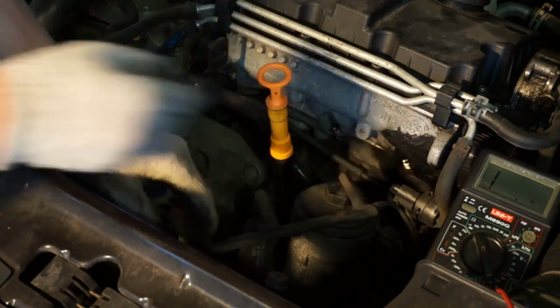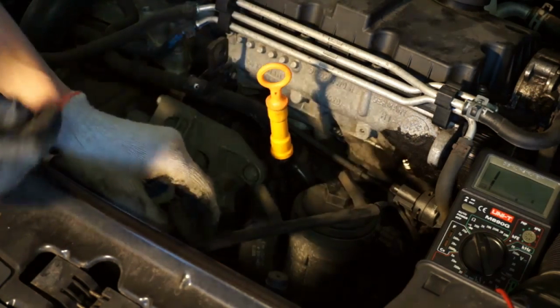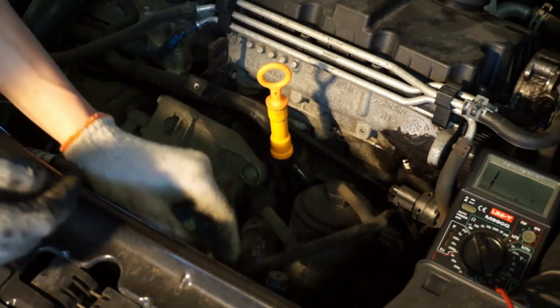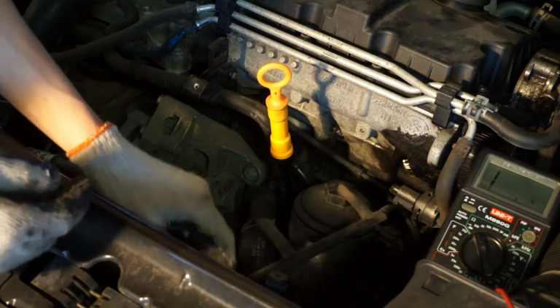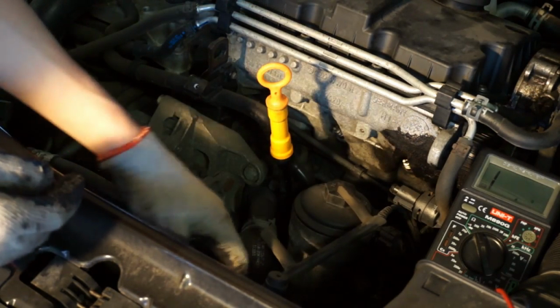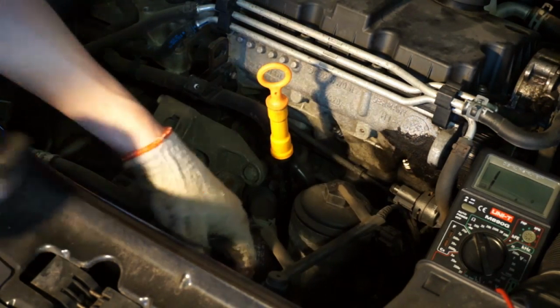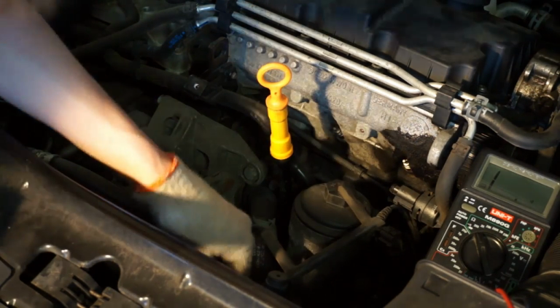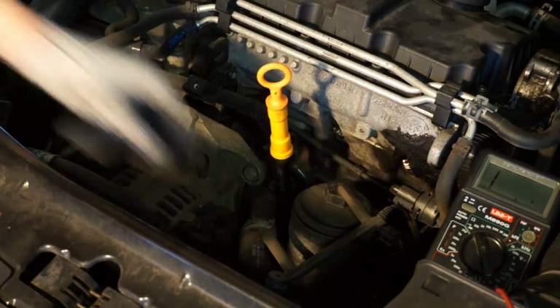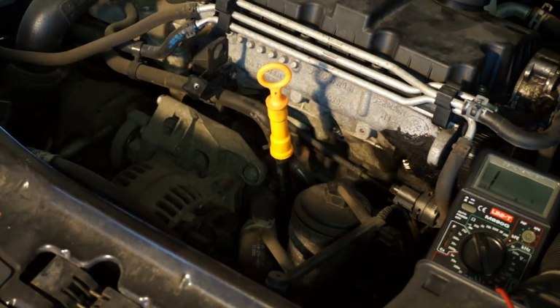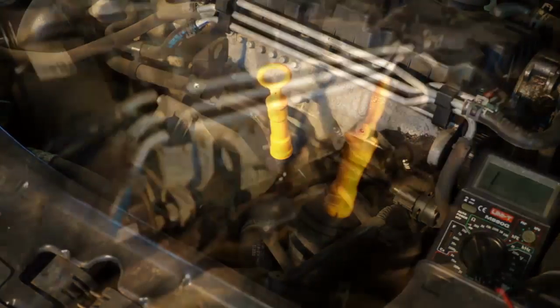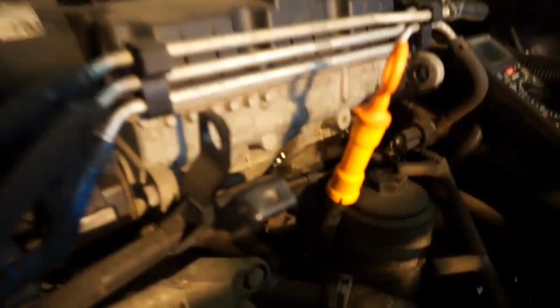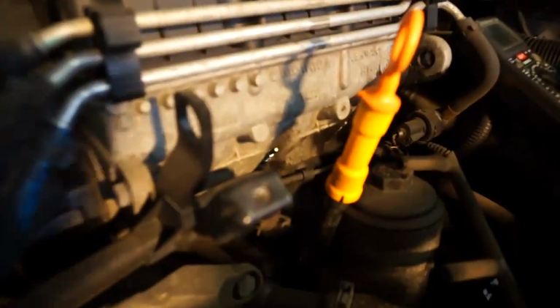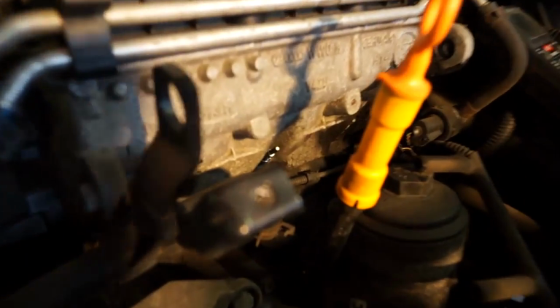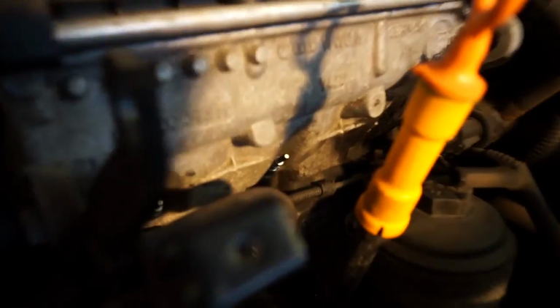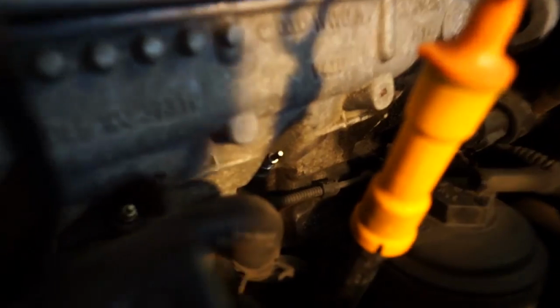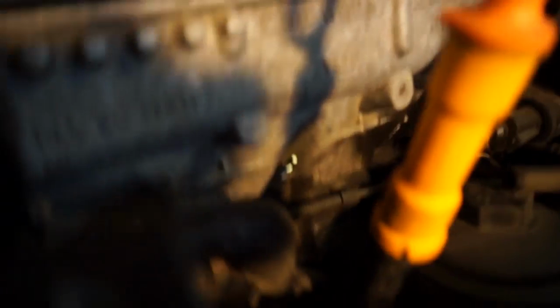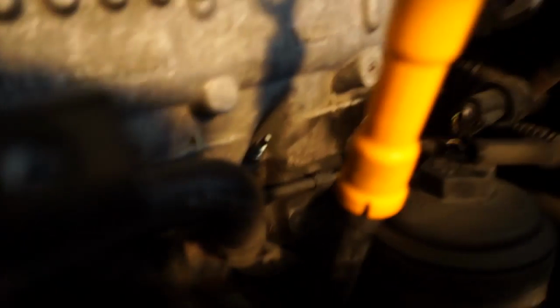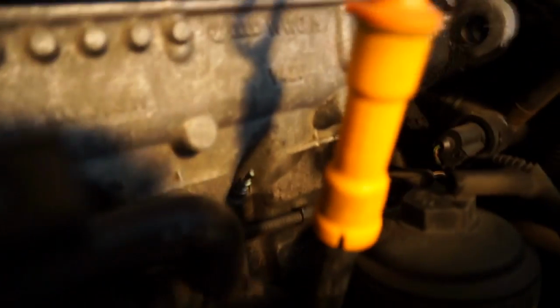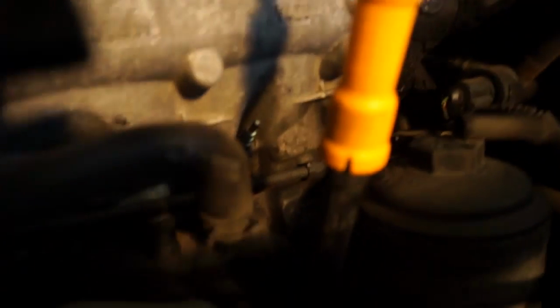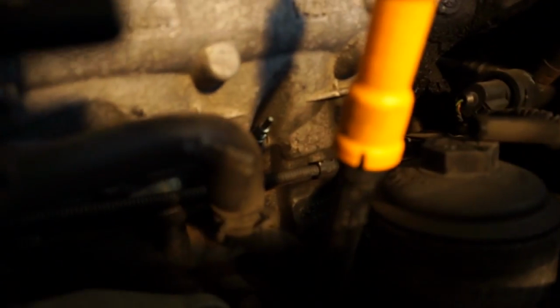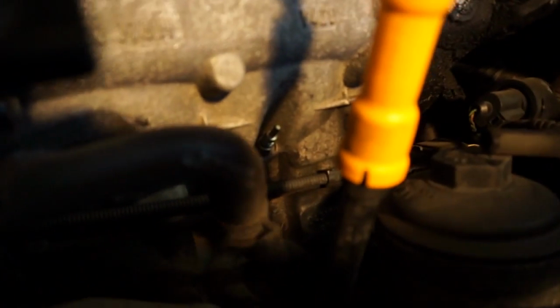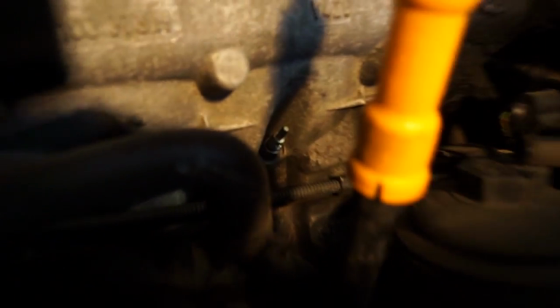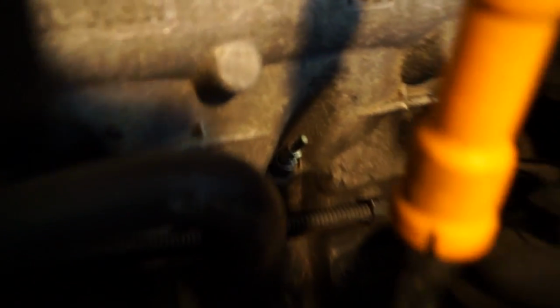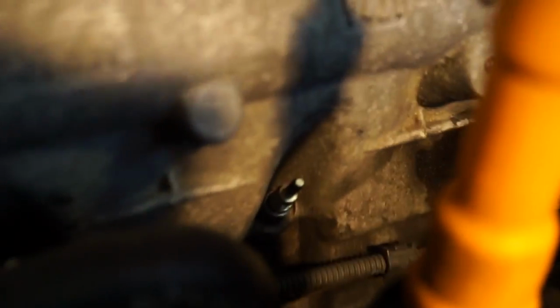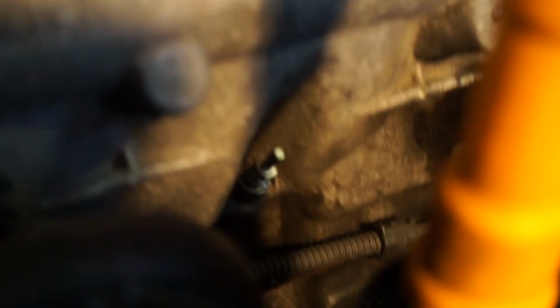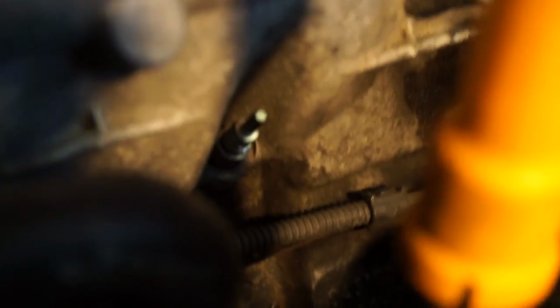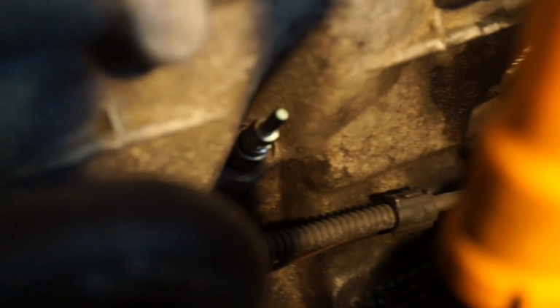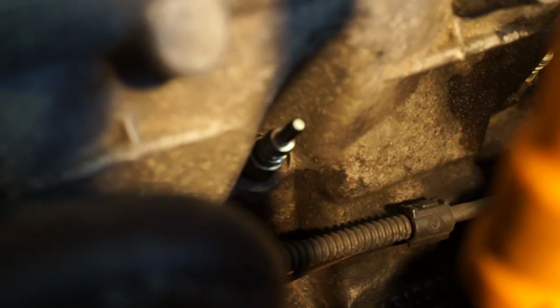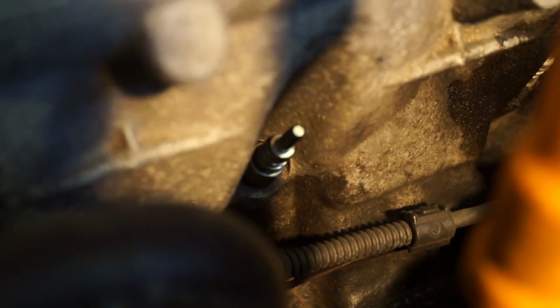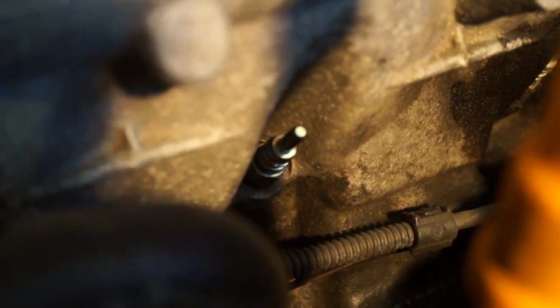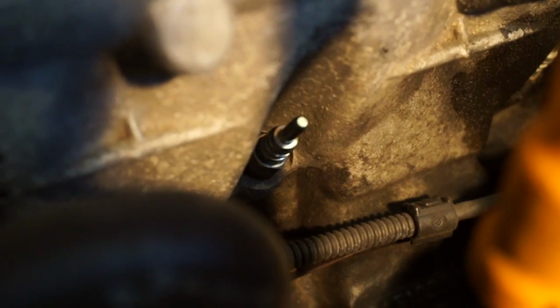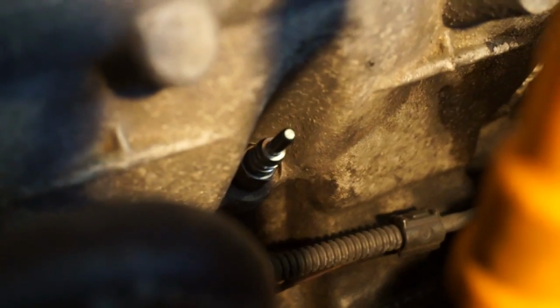Start with unplugging wires. Not all engines use silicon connectors — other designs use an eyelet connector screwed to the plug.